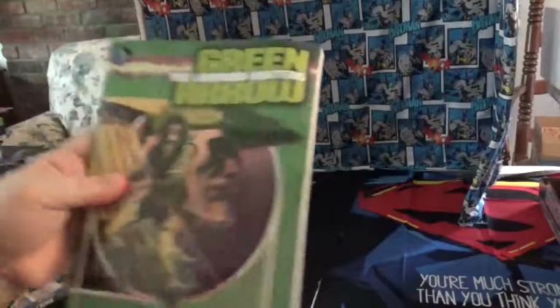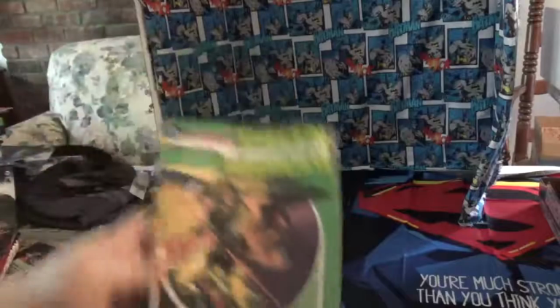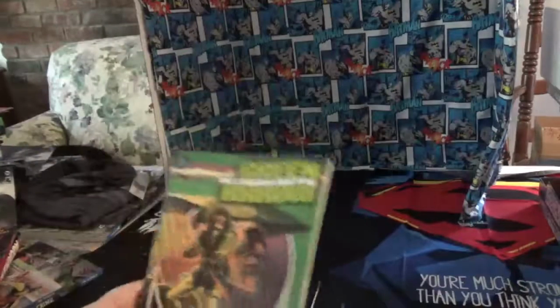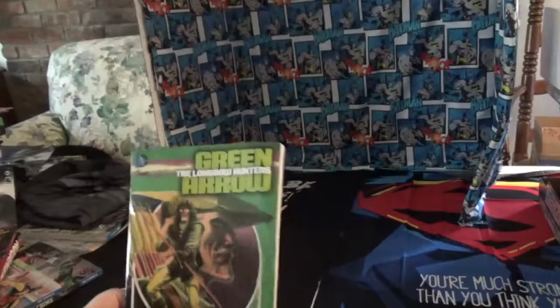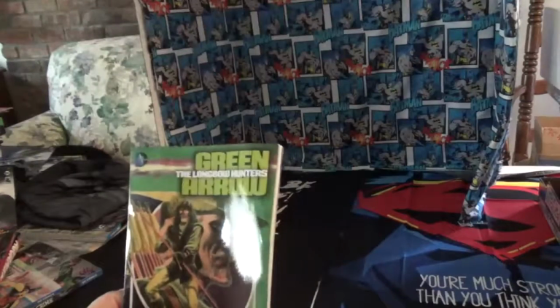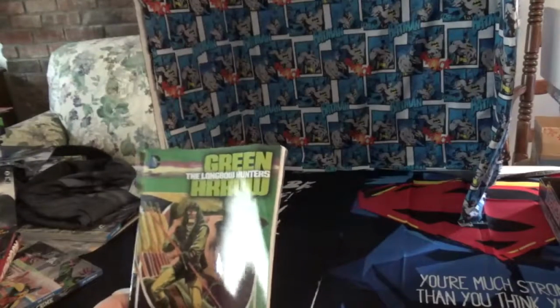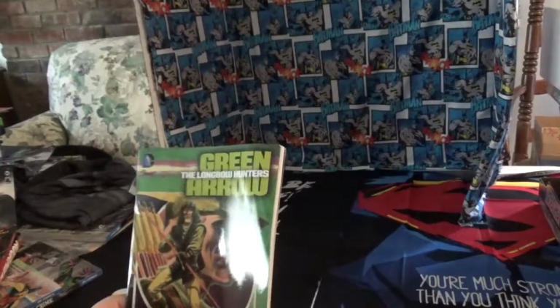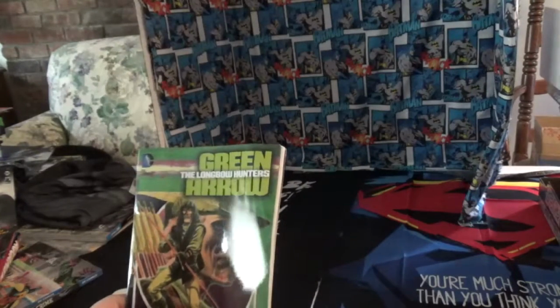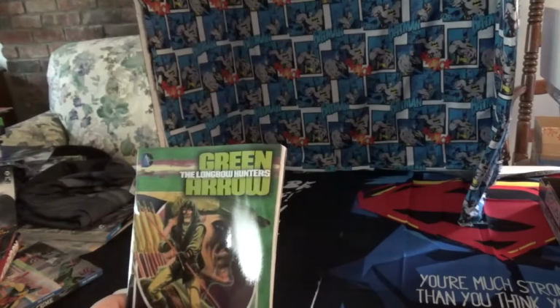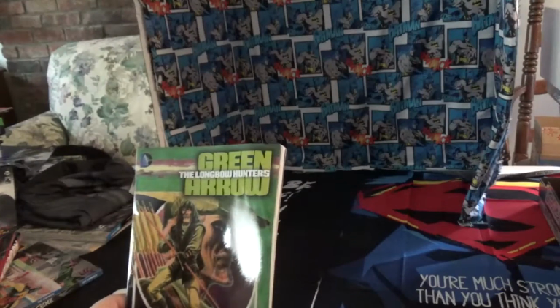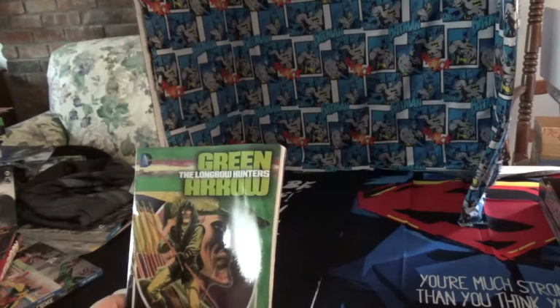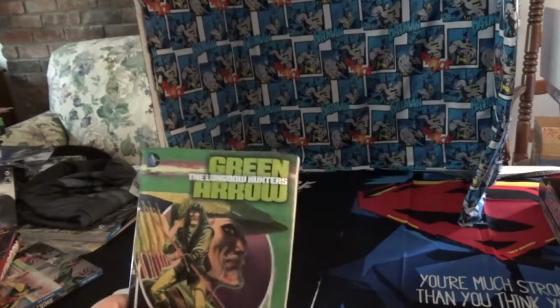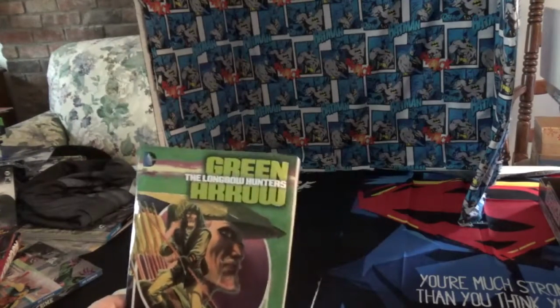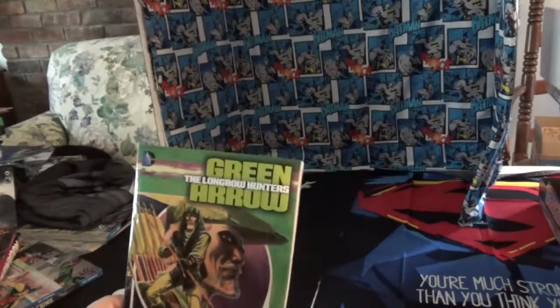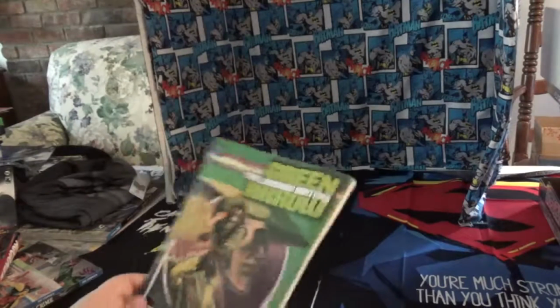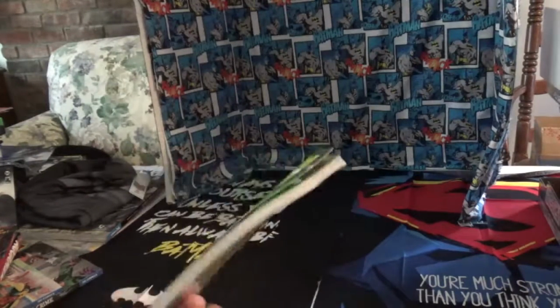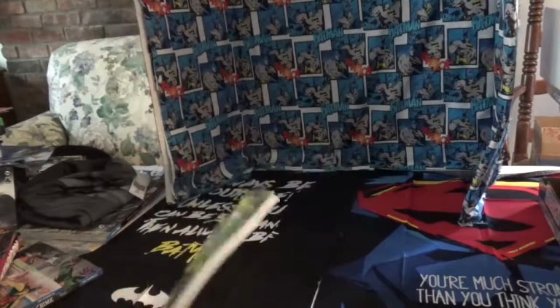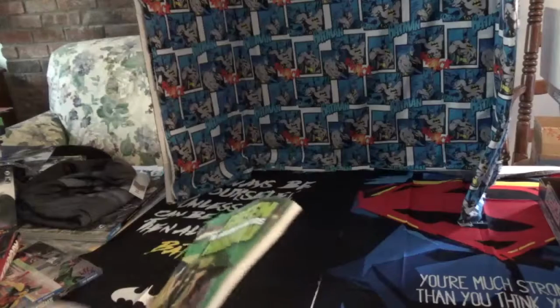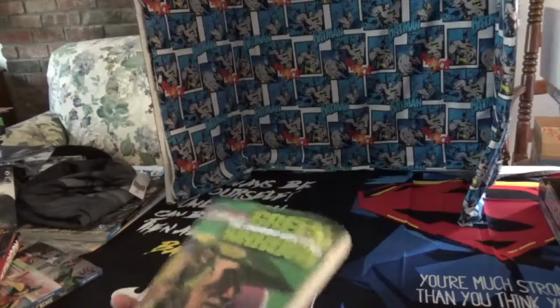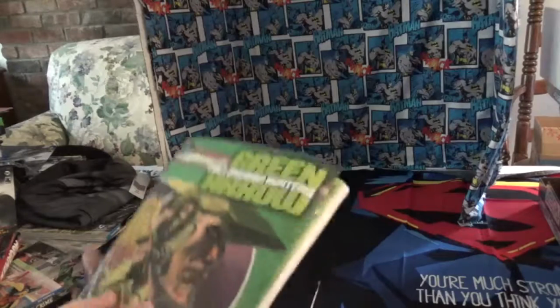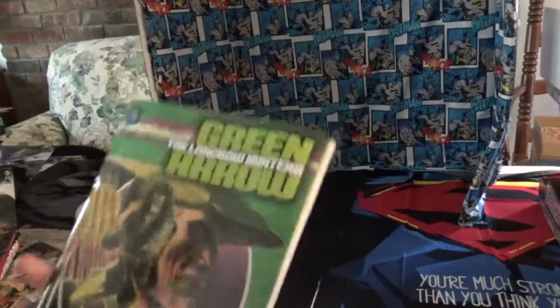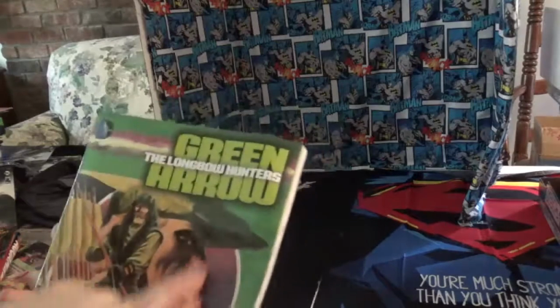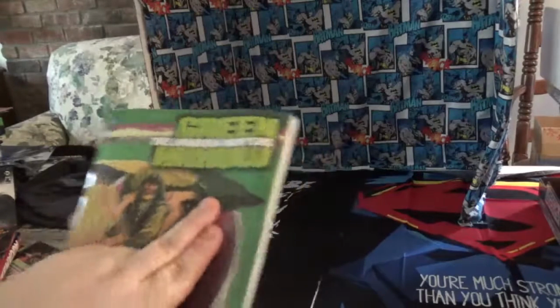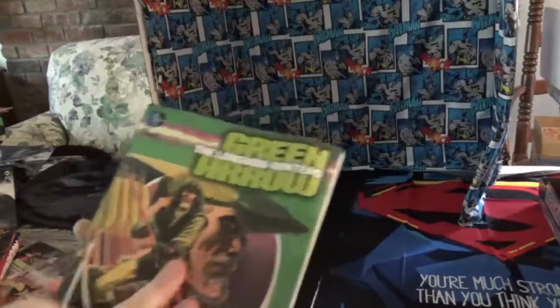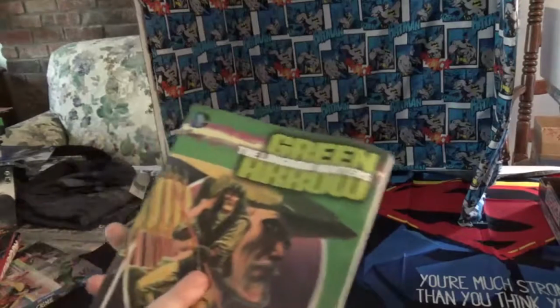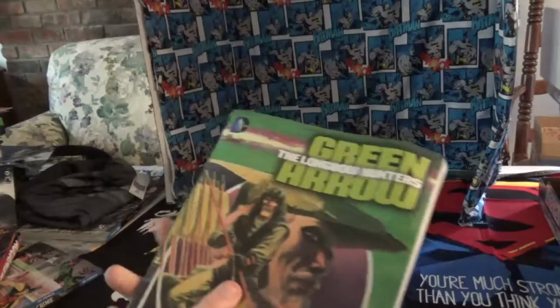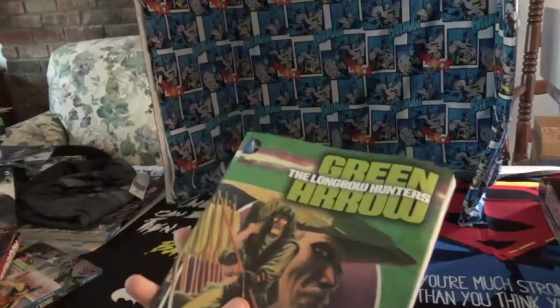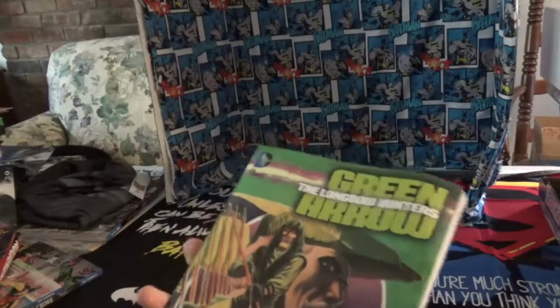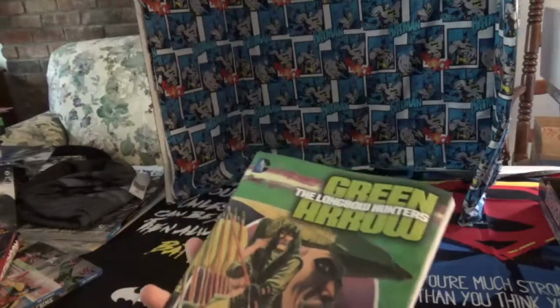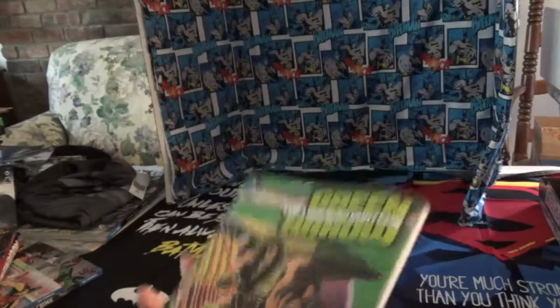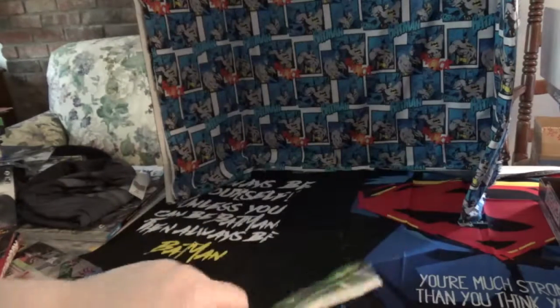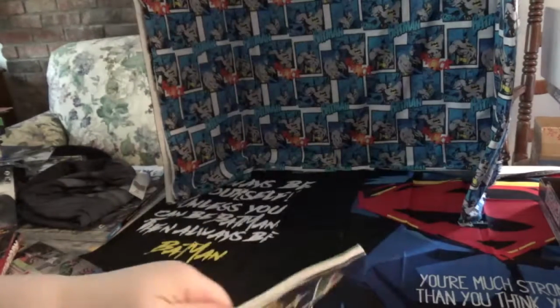This is Green Arrow: The Longbow Hunters by Mike Grell. This is a really good book — I really enjoyed it. He goes from wearing a regular hat to wearing the actual hood like he does in the TV show.